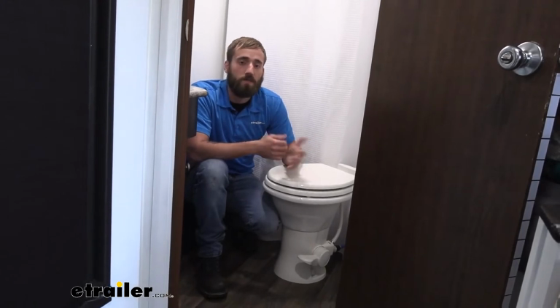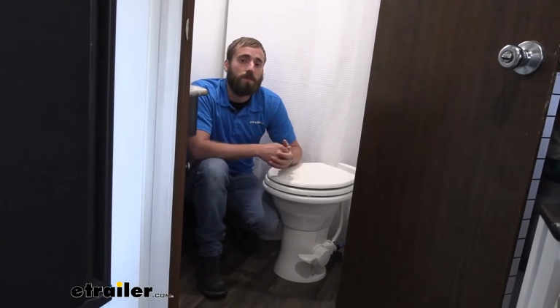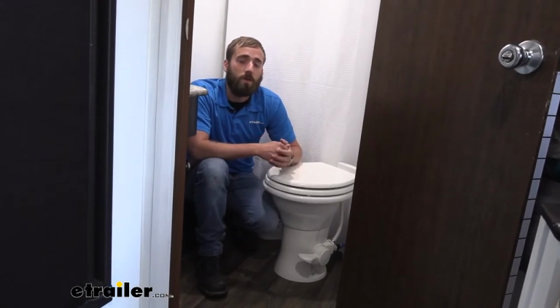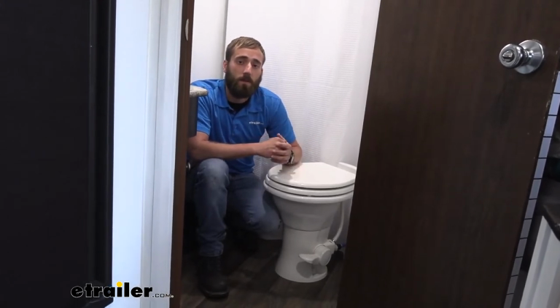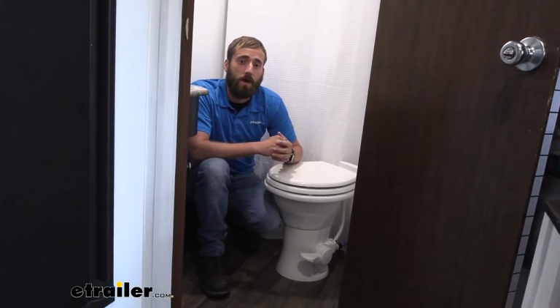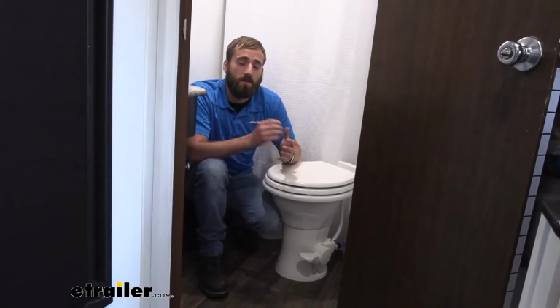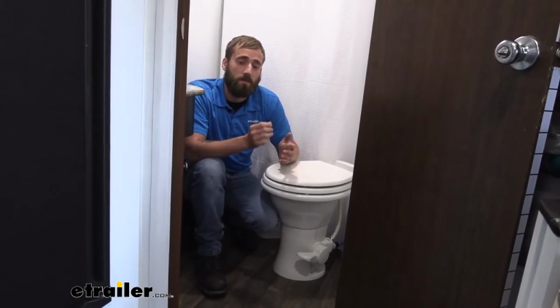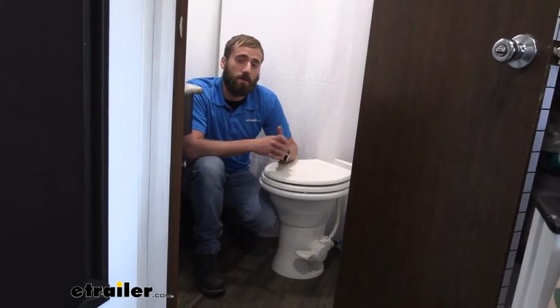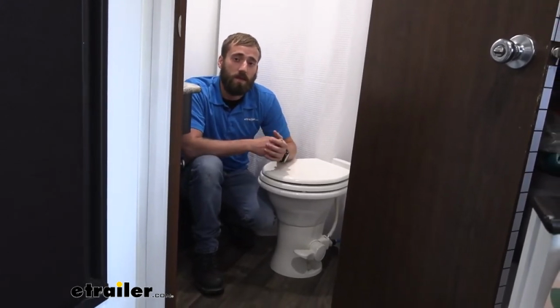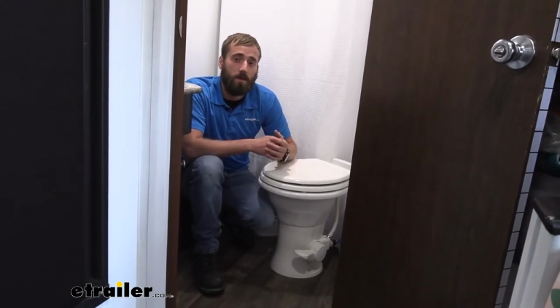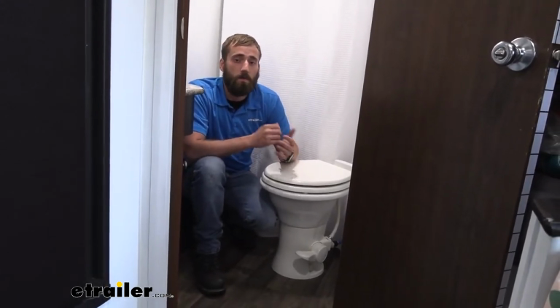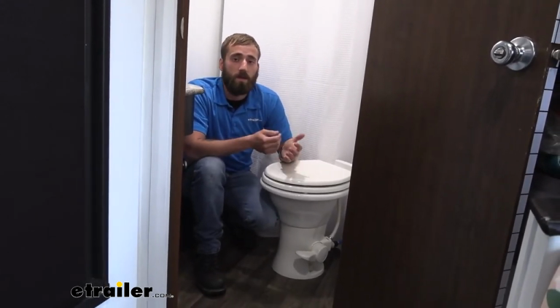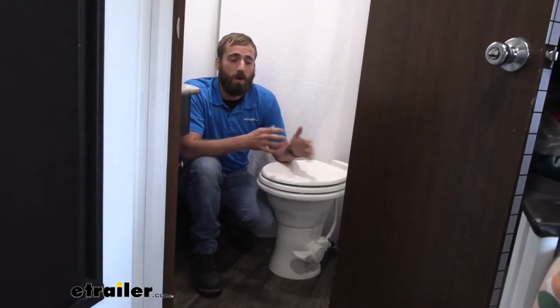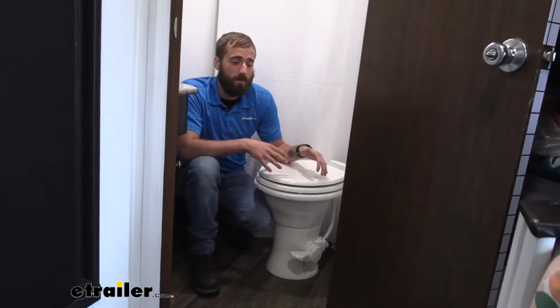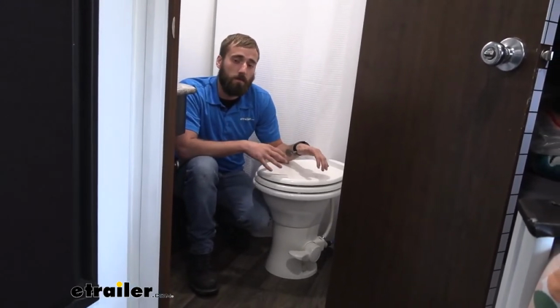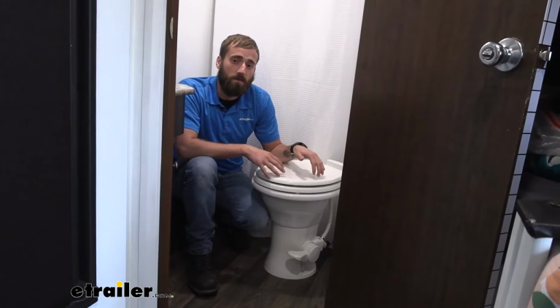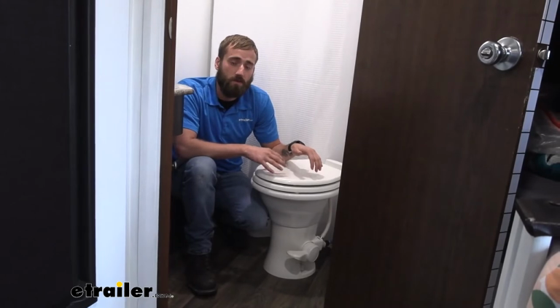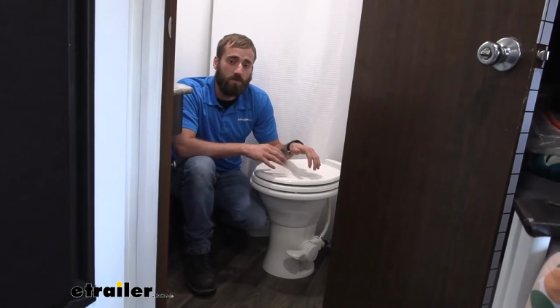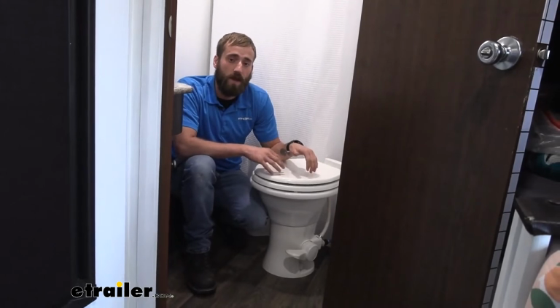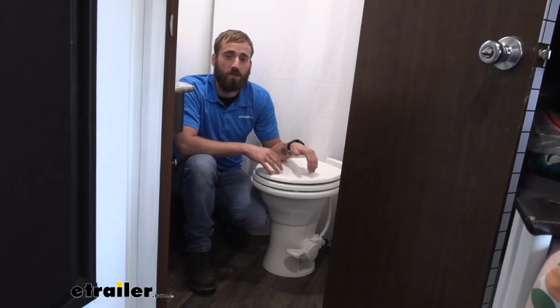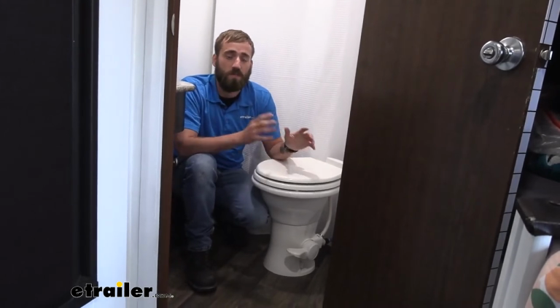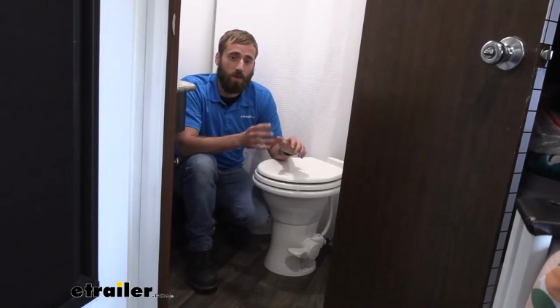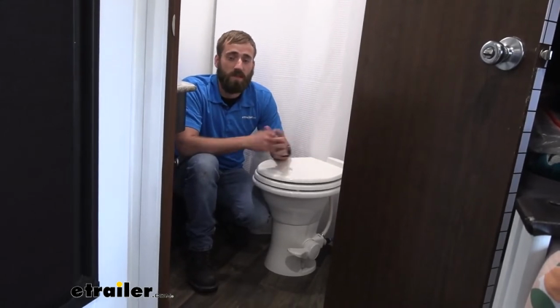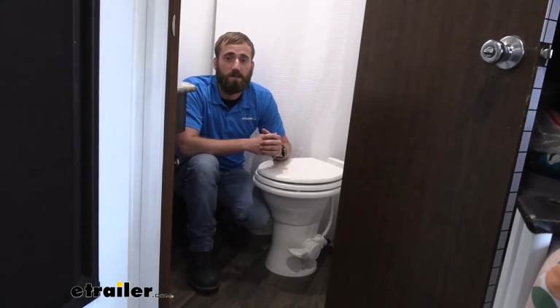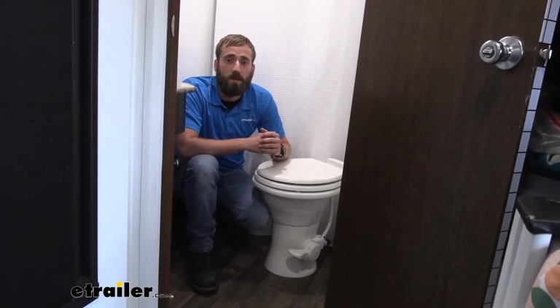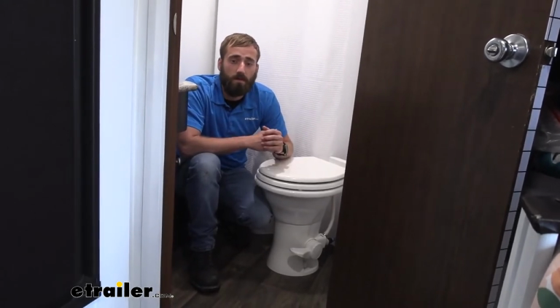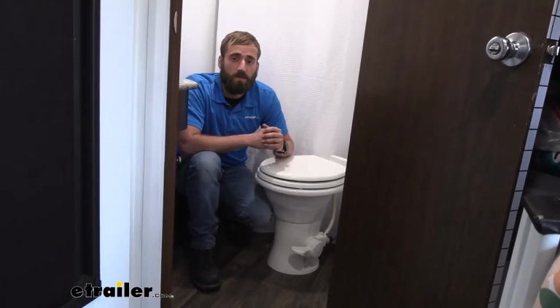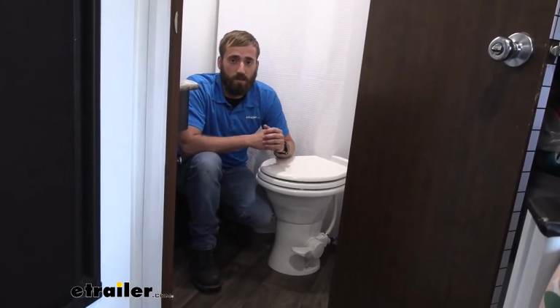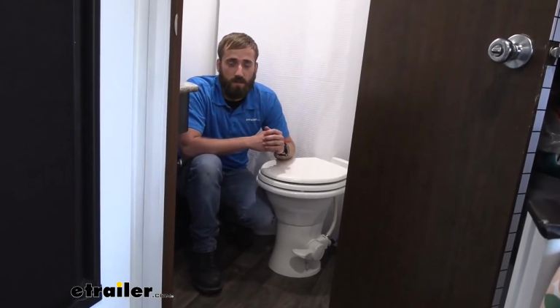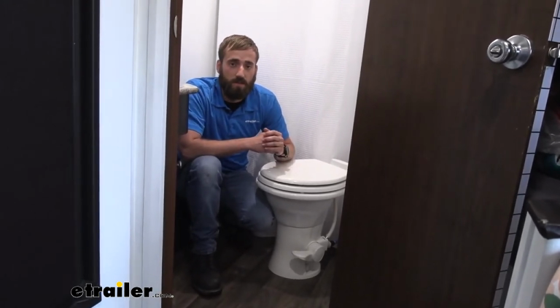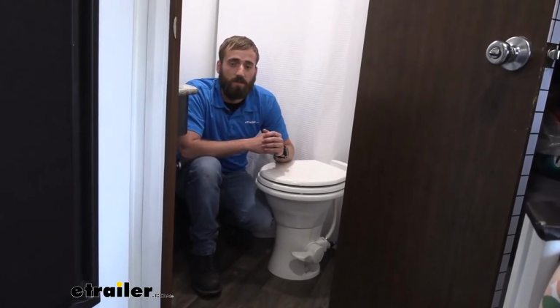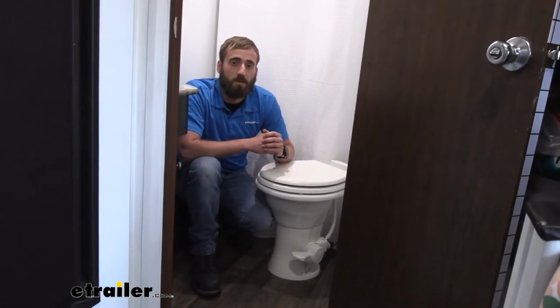Just make sure that you pick up one that says it's for a sink, because RV manufacturers don't actually use the toilet size fittings — they use the sink size fittings.